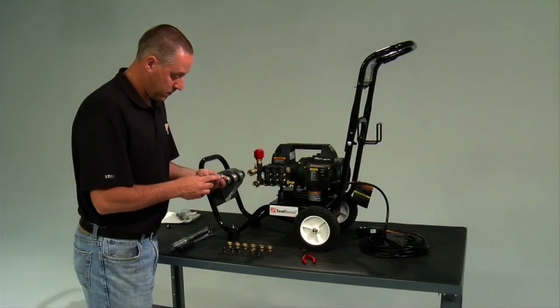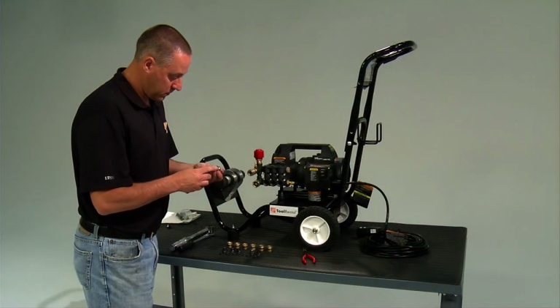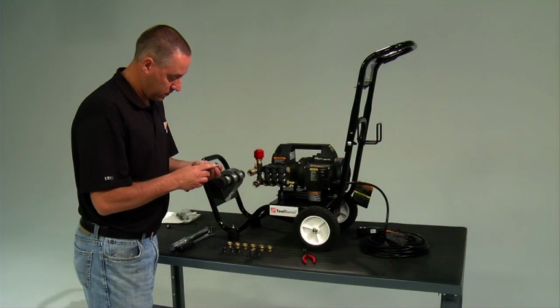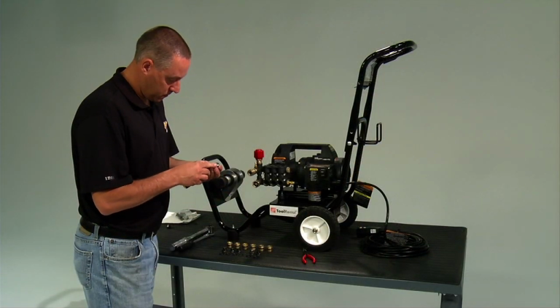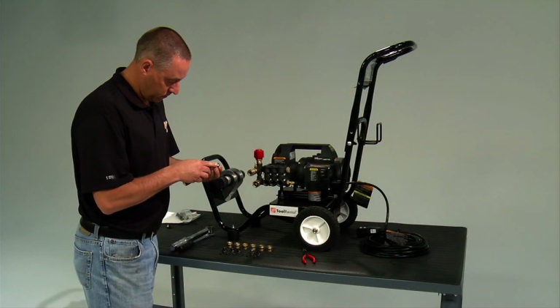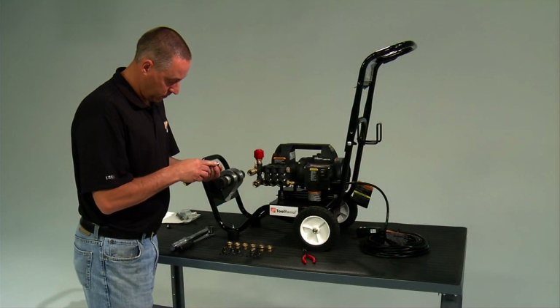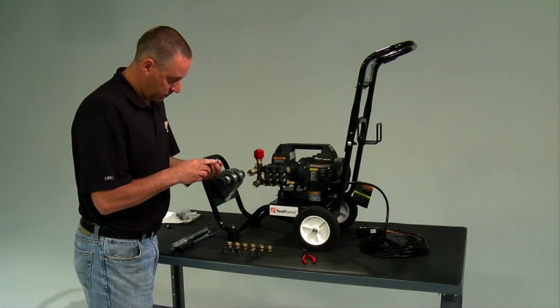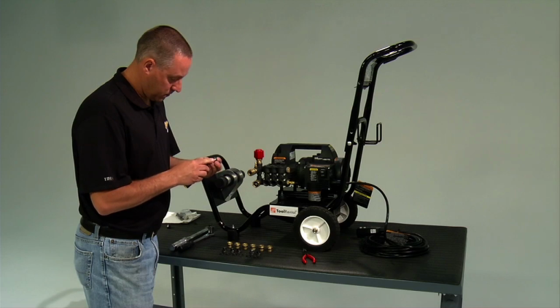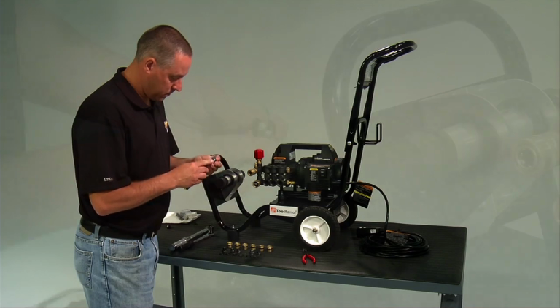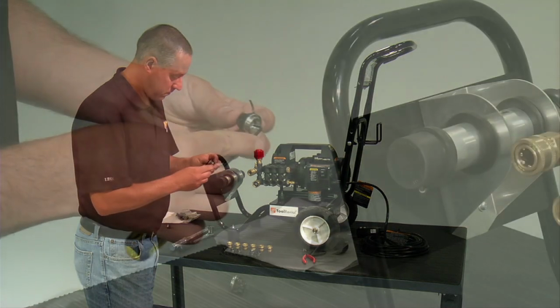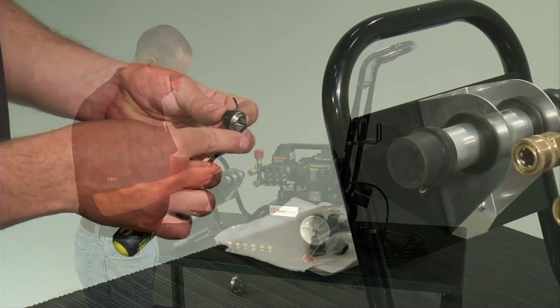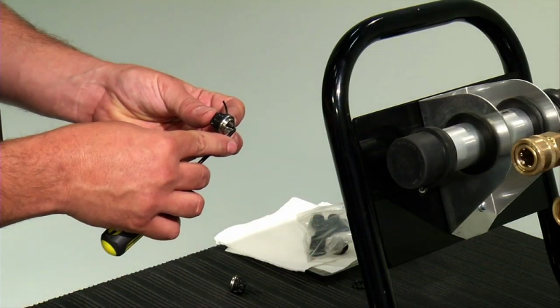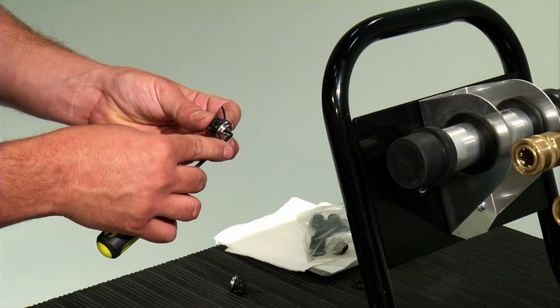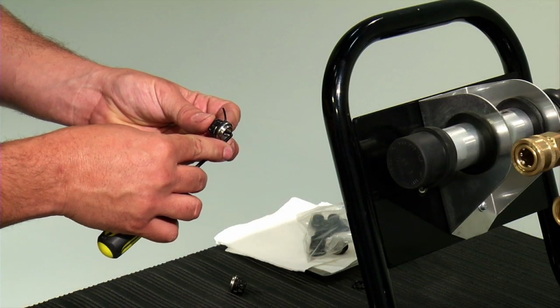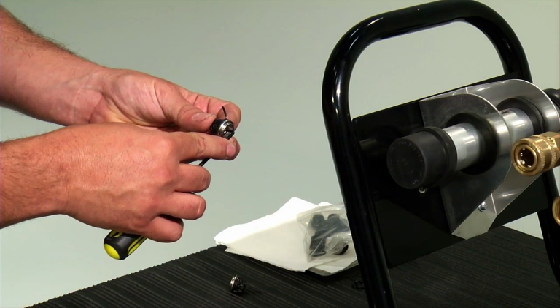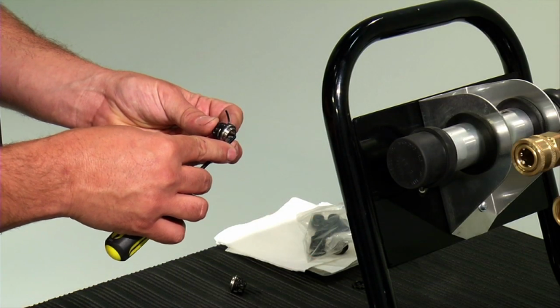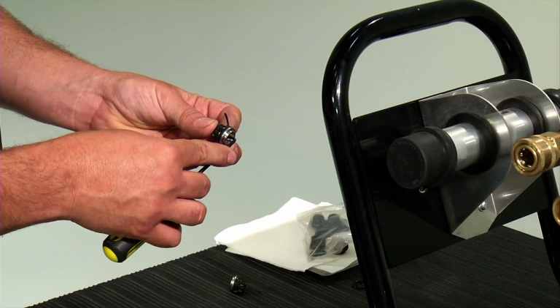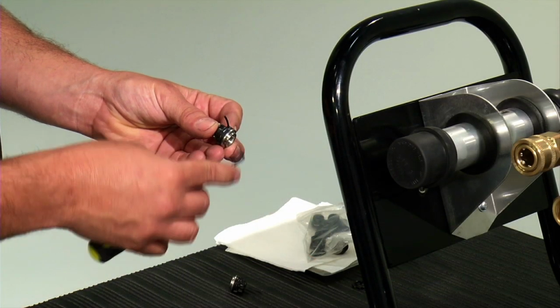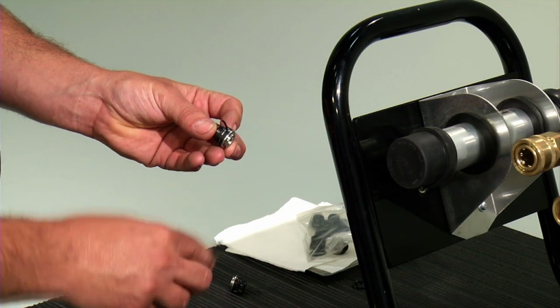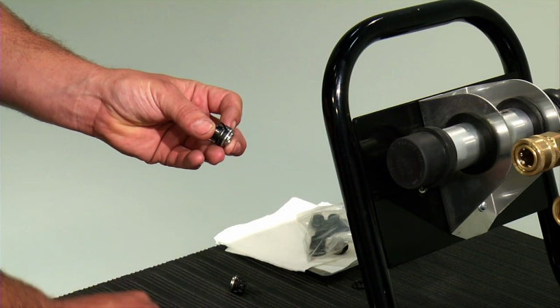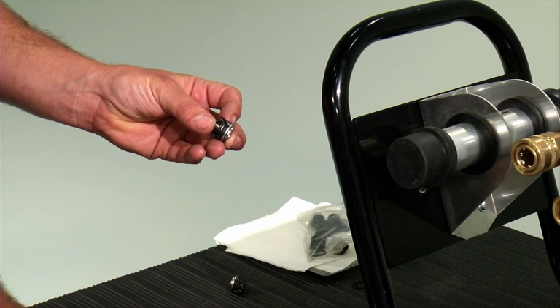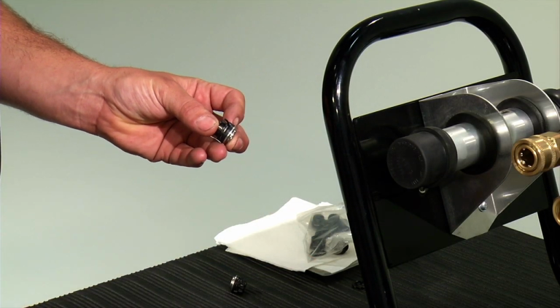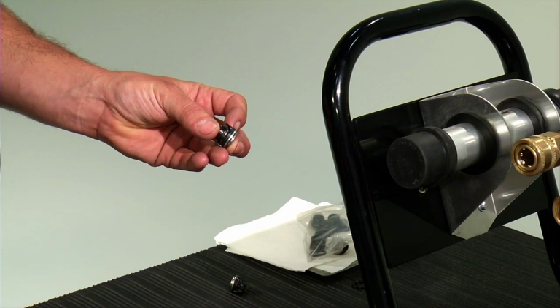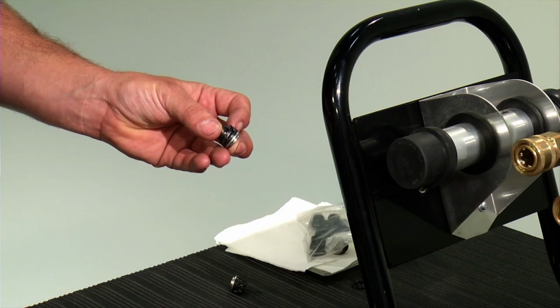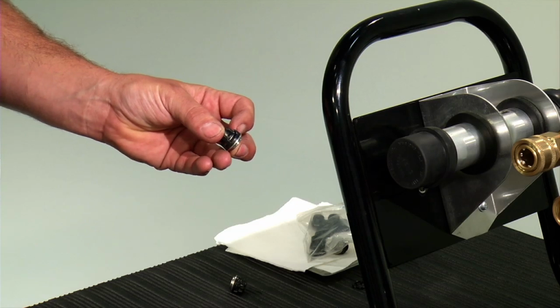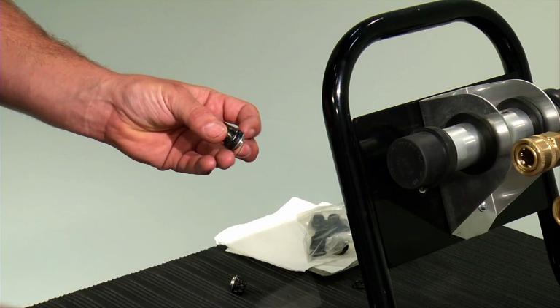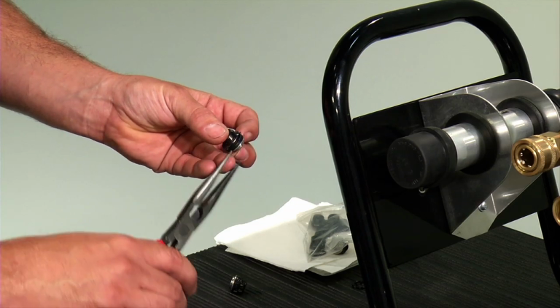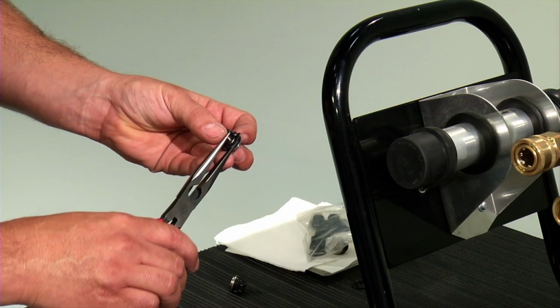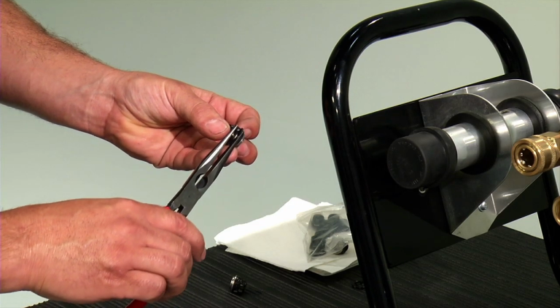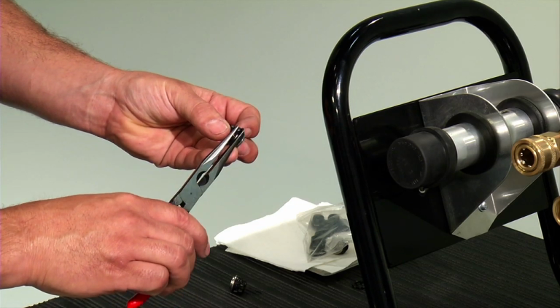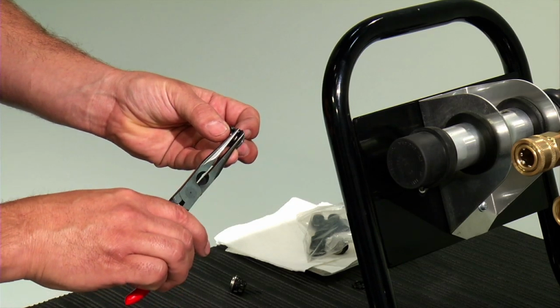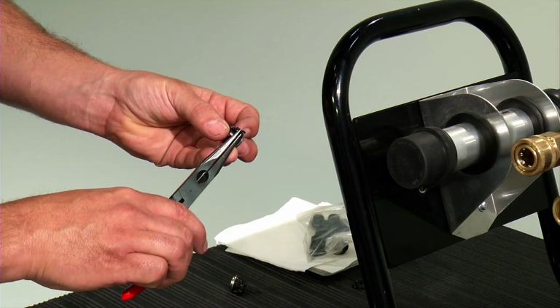Inspect the valves. If the valves are rusted, pitted, or corroded they should be replaced. Clean if debris is found between the poppet and the seat.